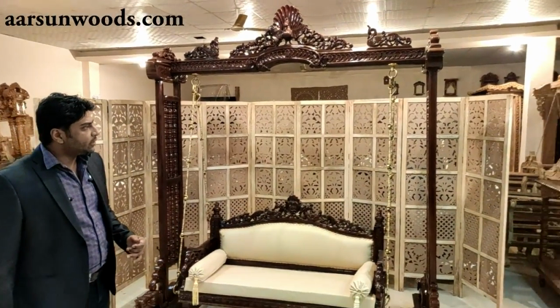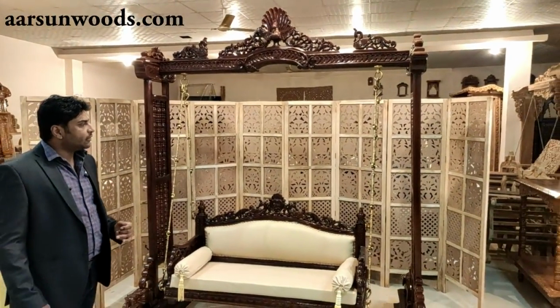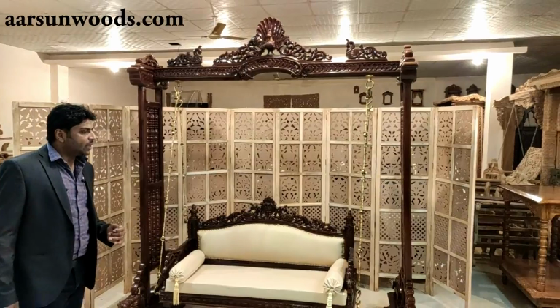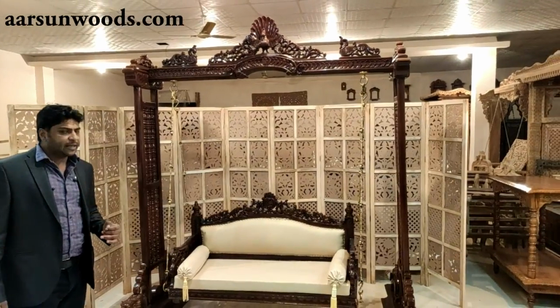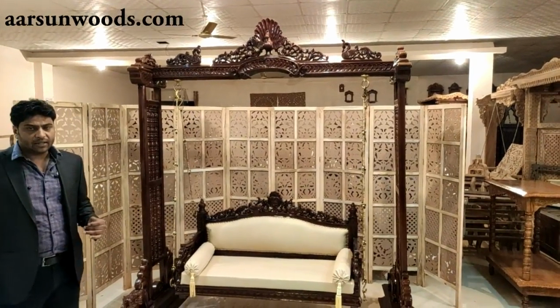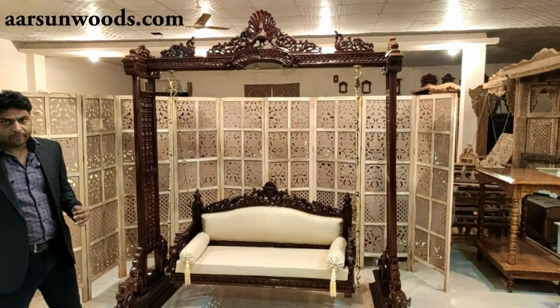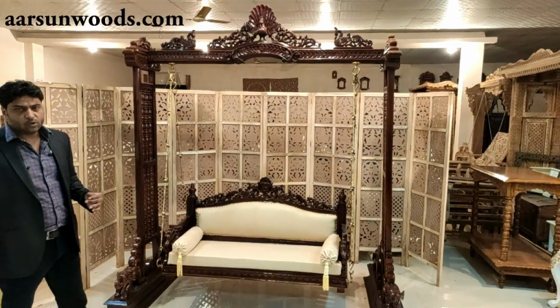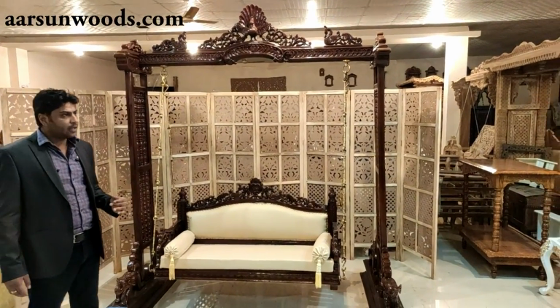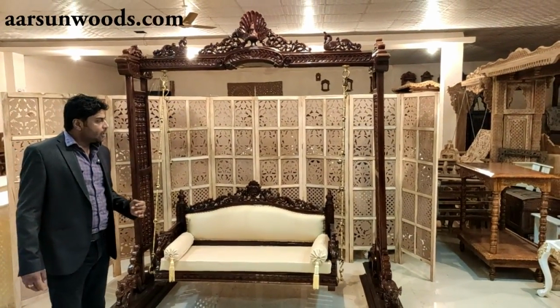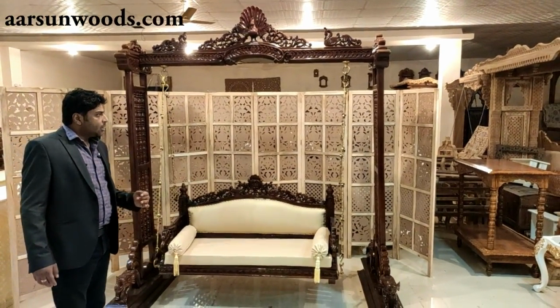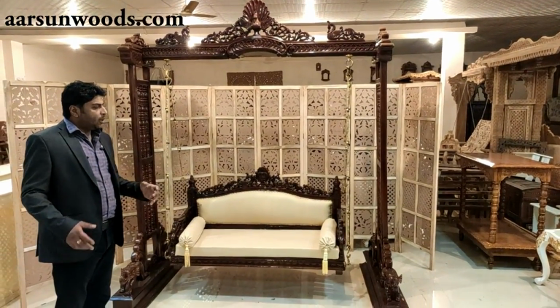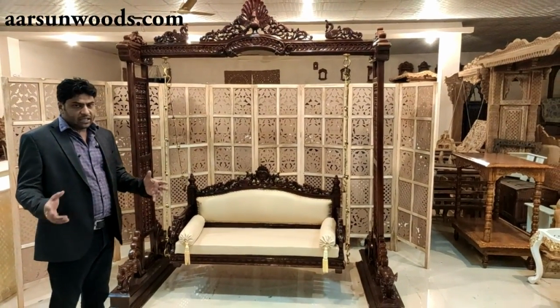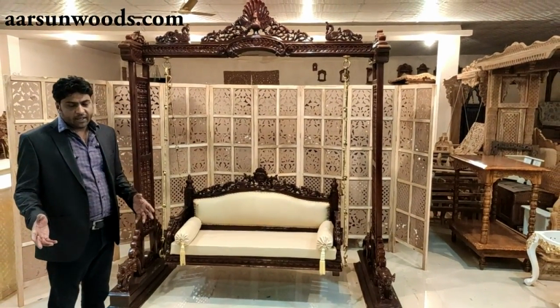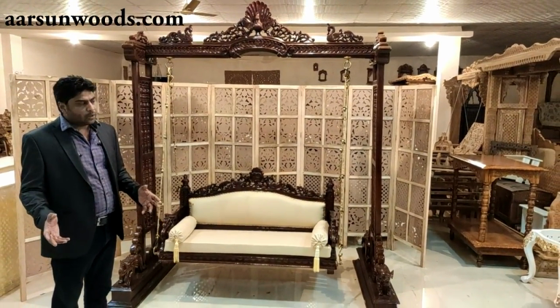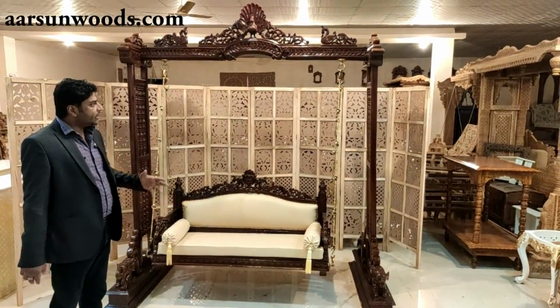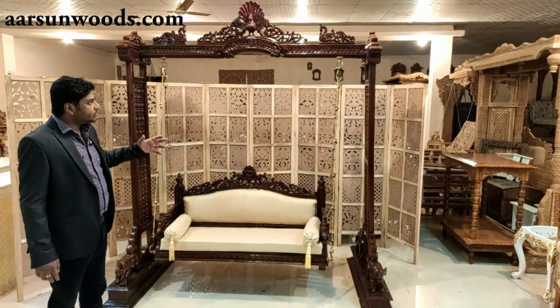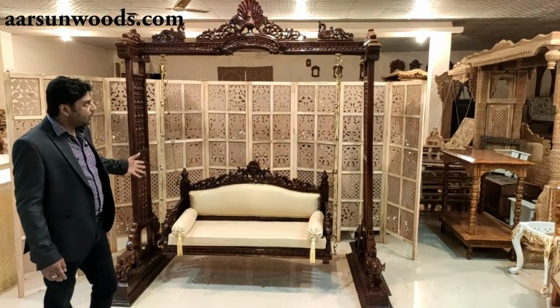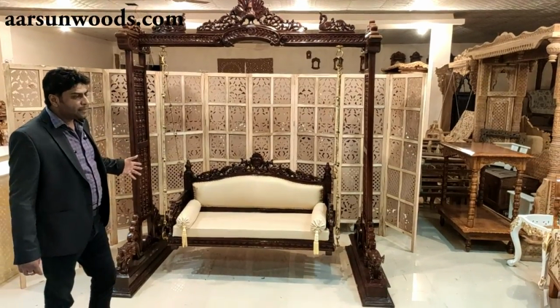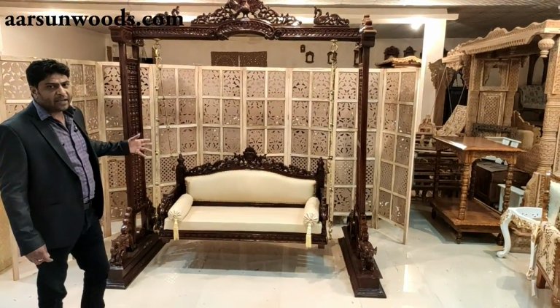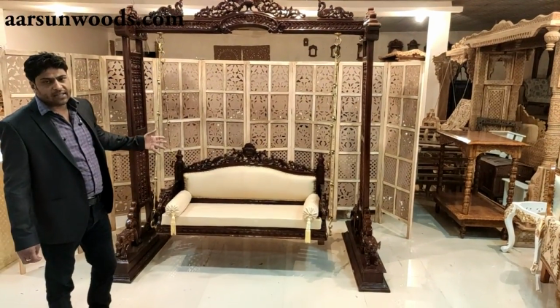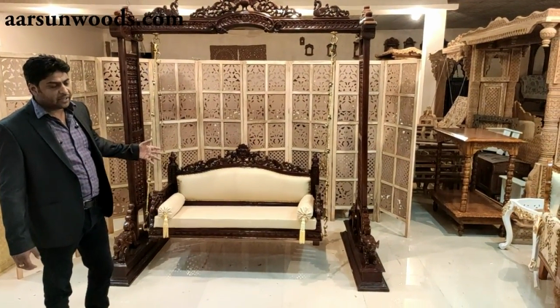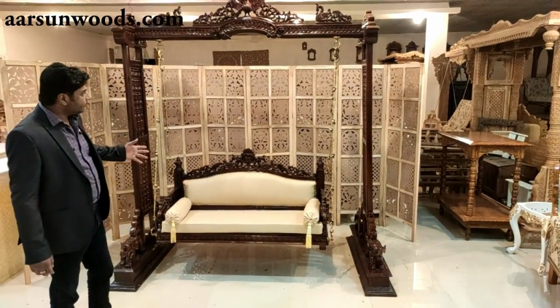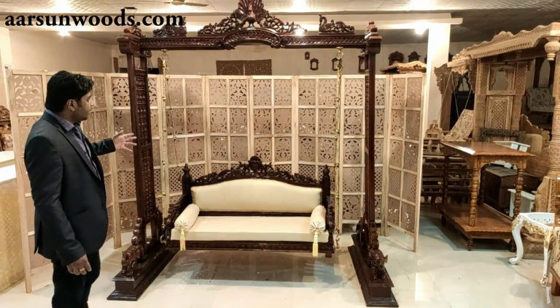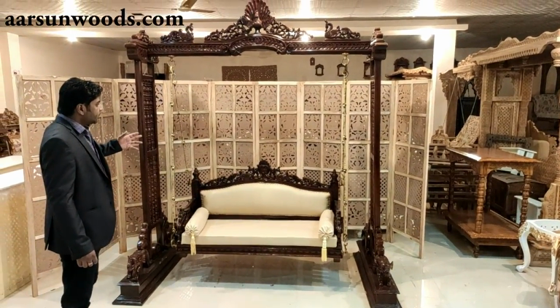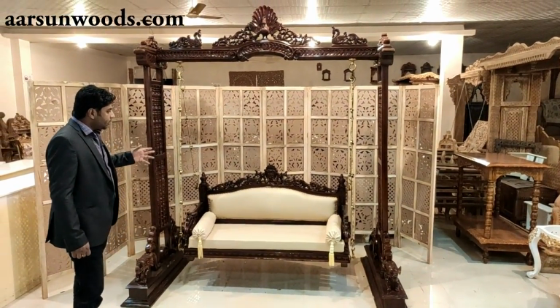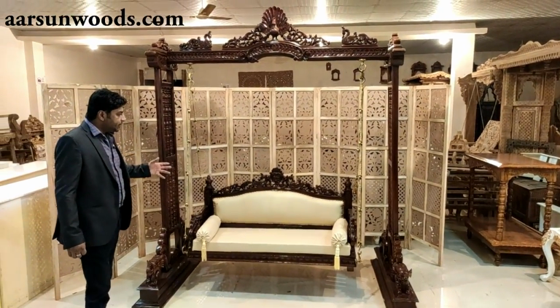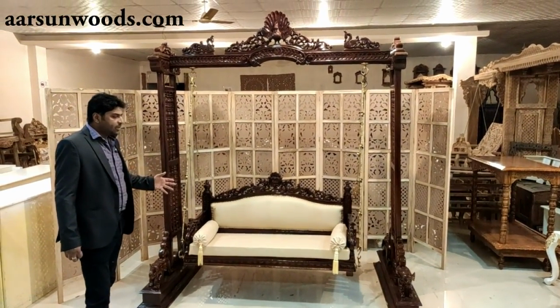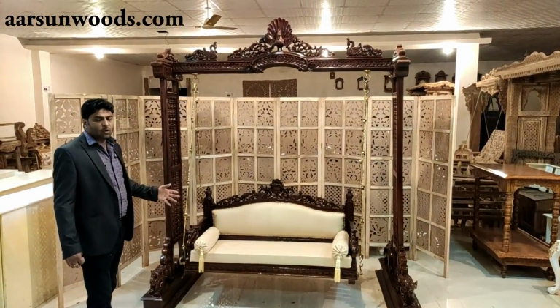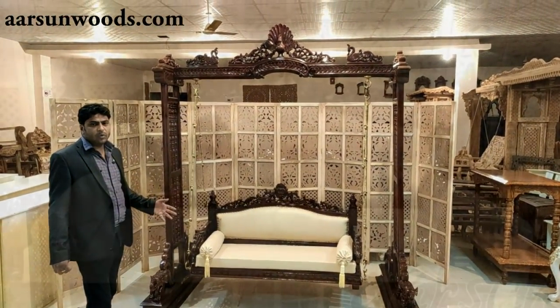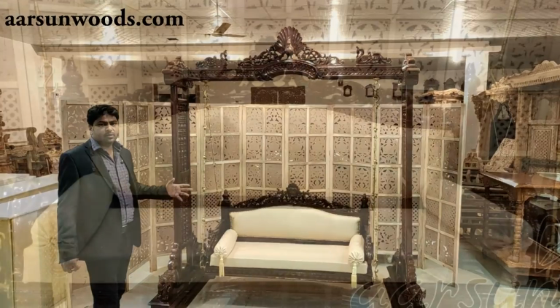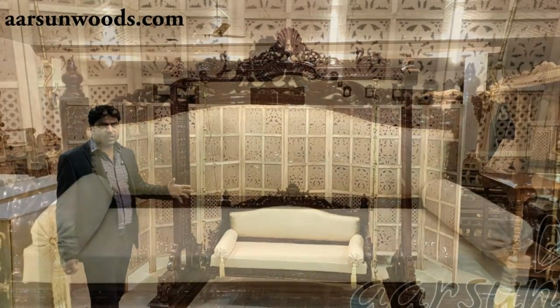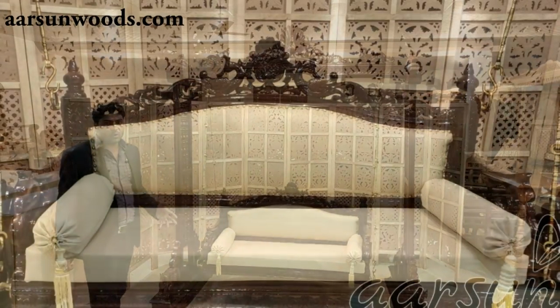Normal living rooms with sofa sets look very good, no doubt. But jhoola is a class item, which helps enhance the look of any living room.